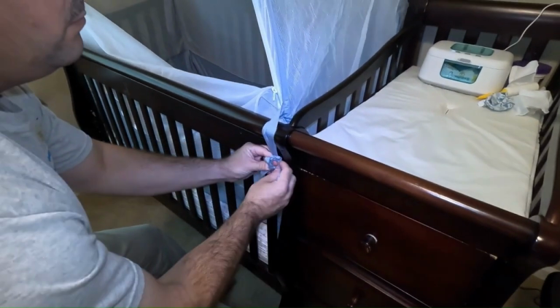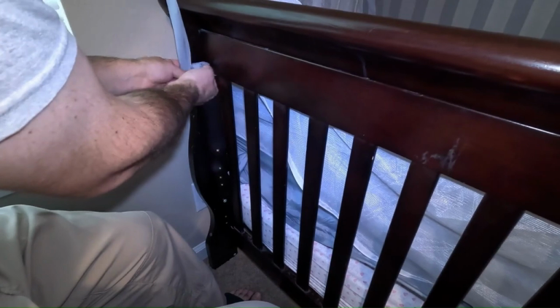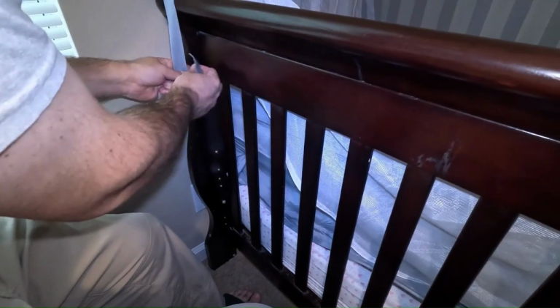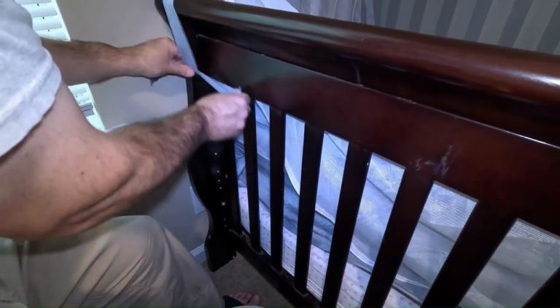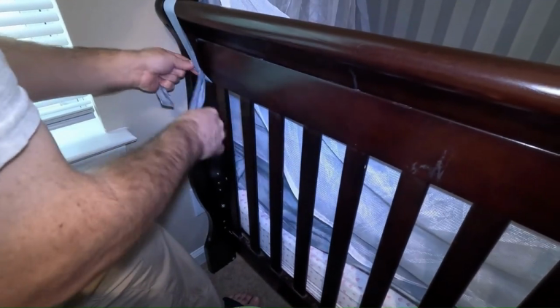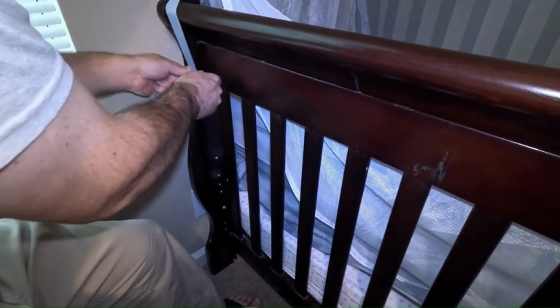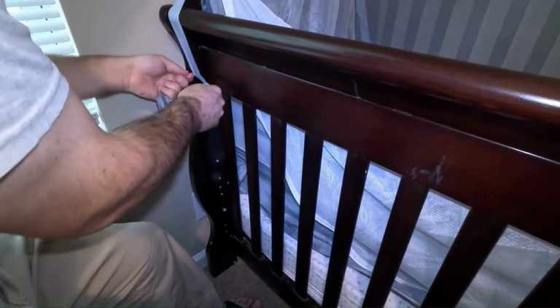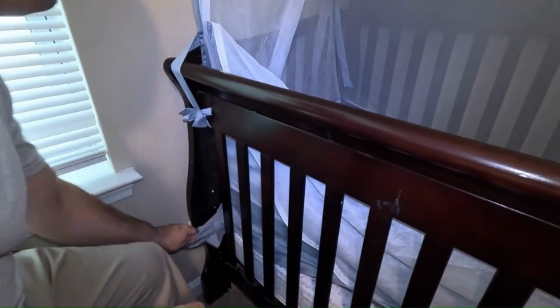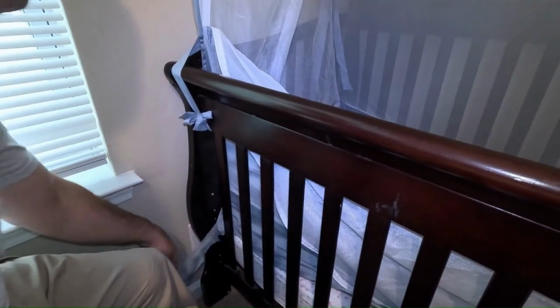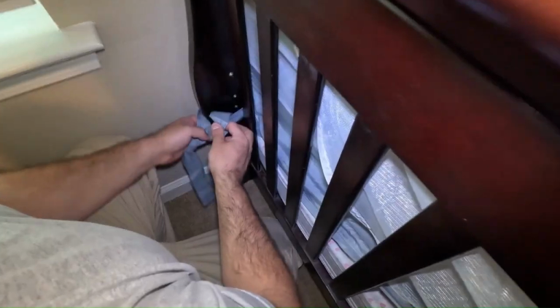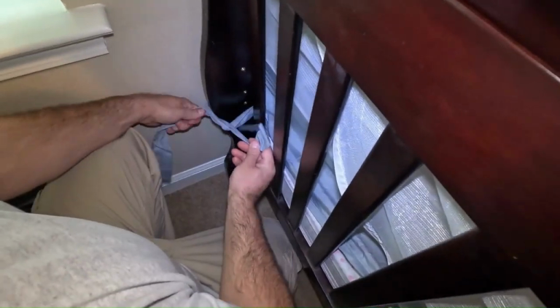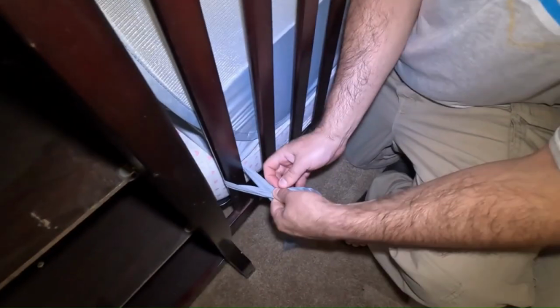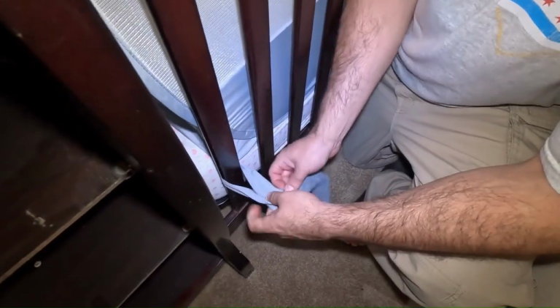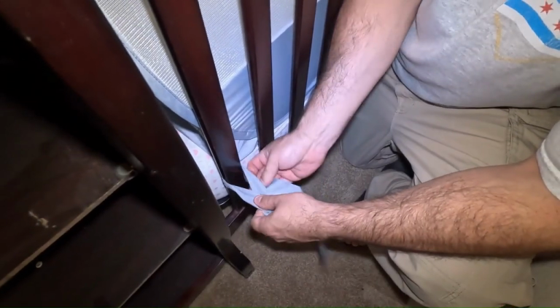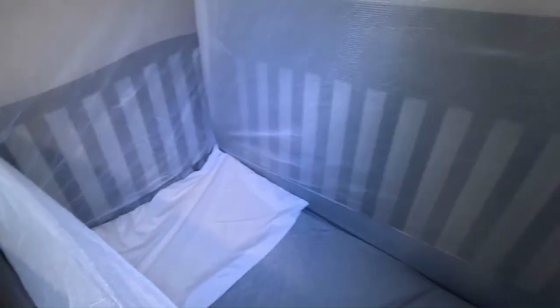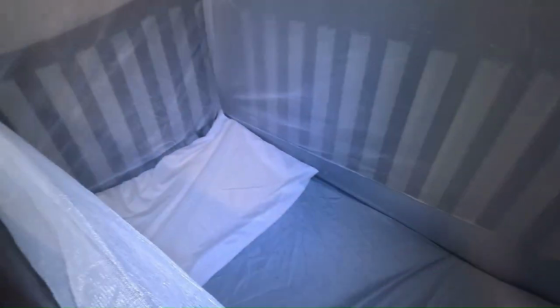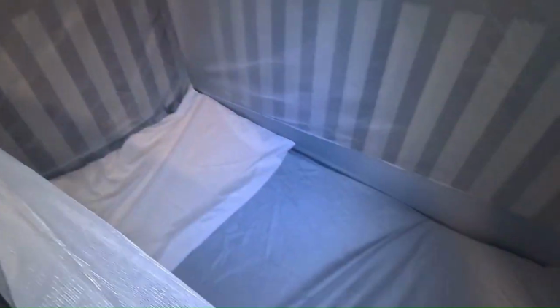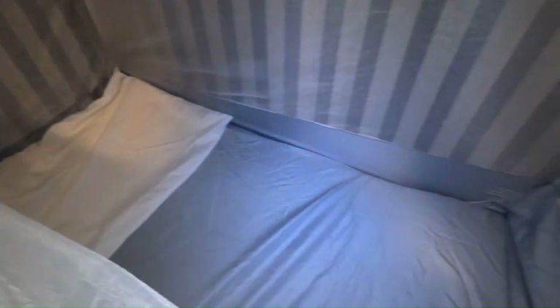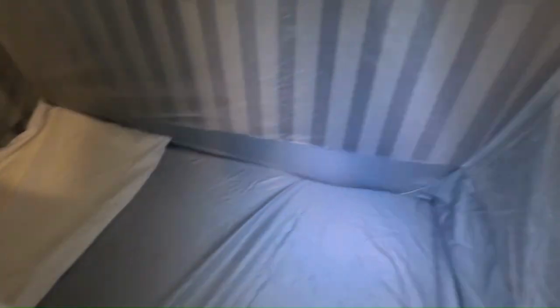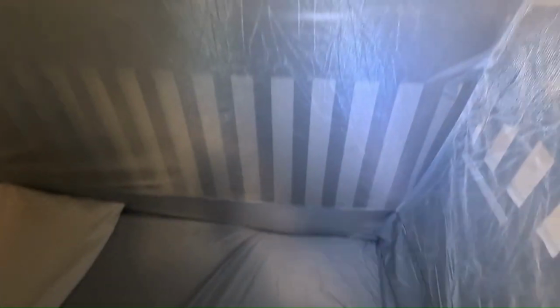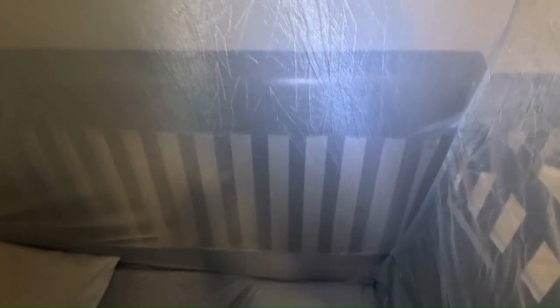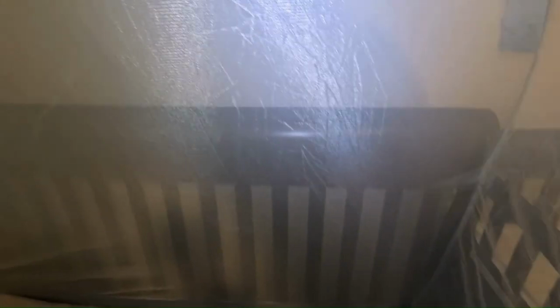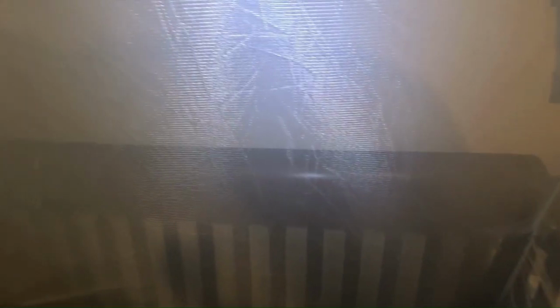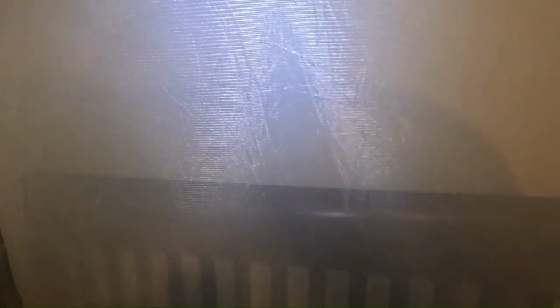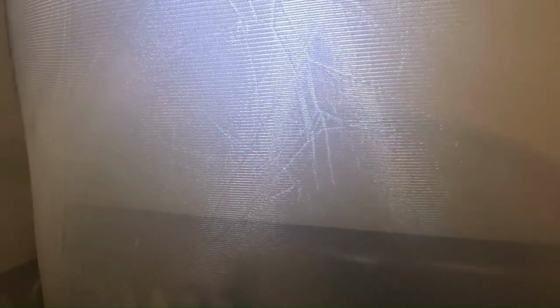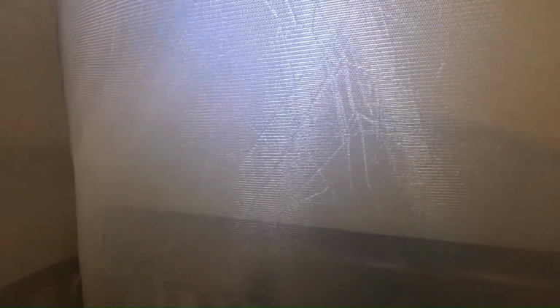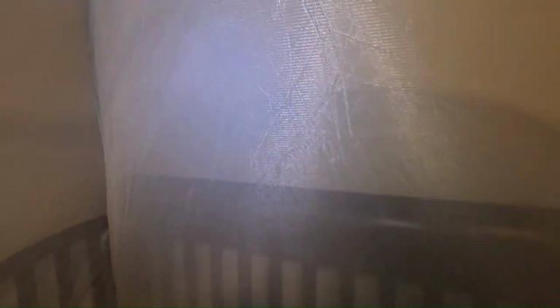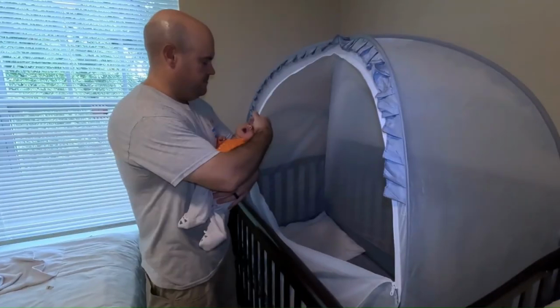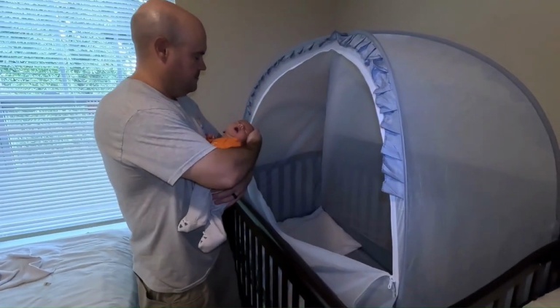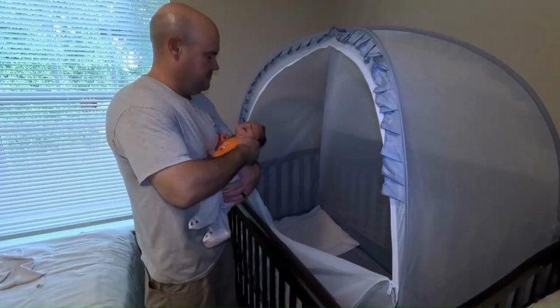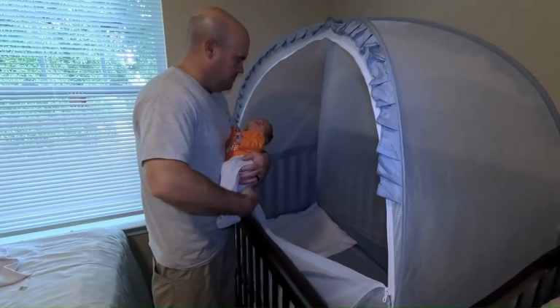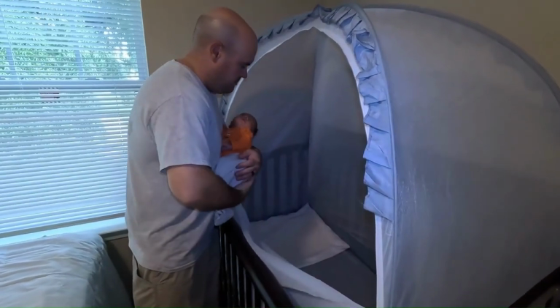The stable structure is another great aspect. It is built to securely fit most standard-sized cribs. The frame is sturdy, ensuring that the tent maintains its shape and remains in place, giving parents peace of mind that their baby won't accidentally dislodge it.